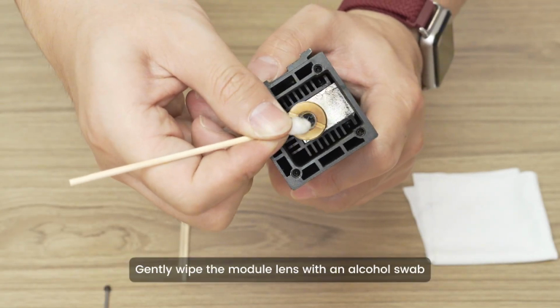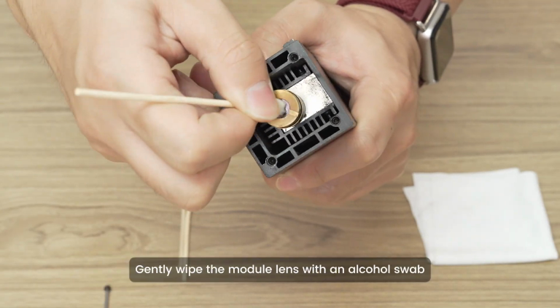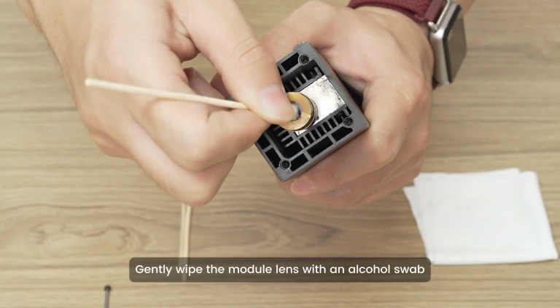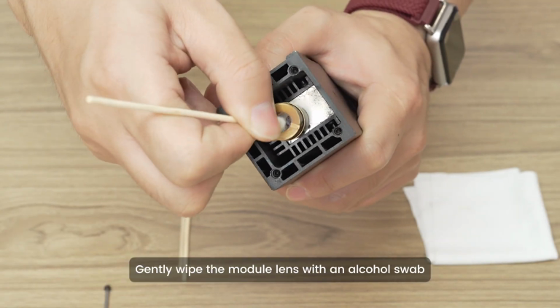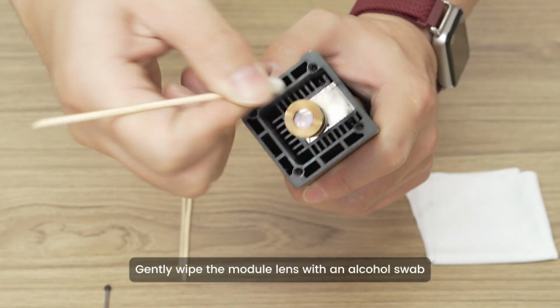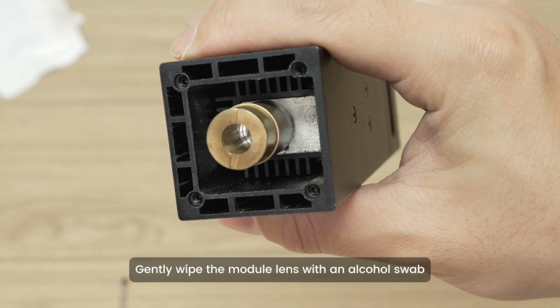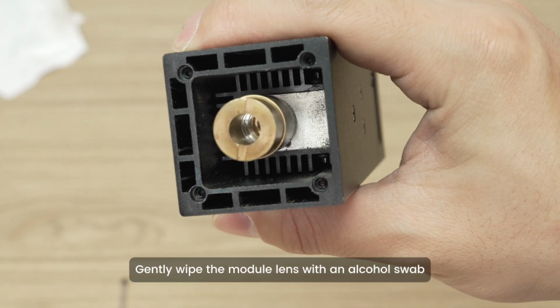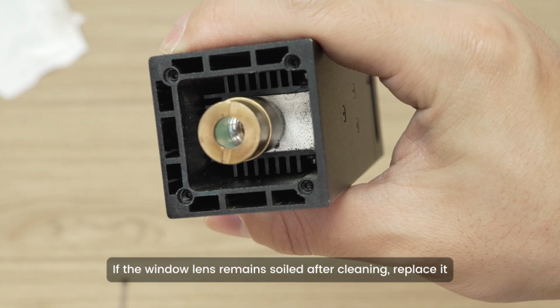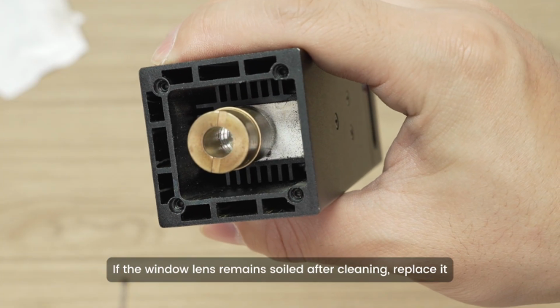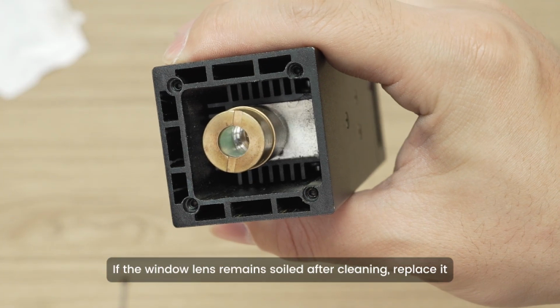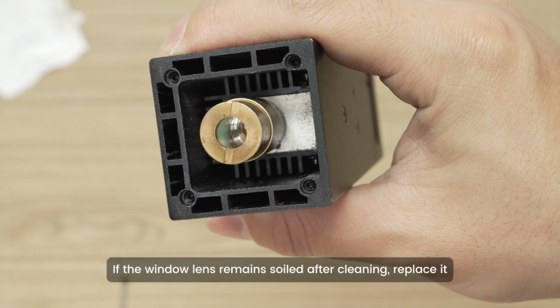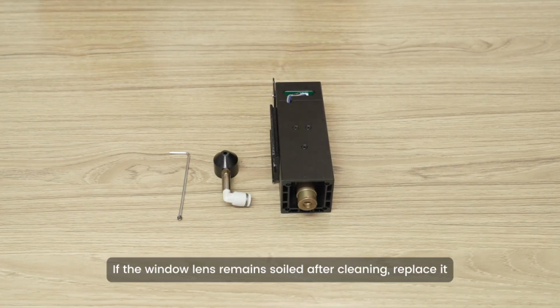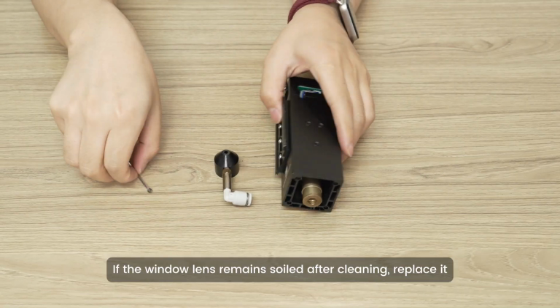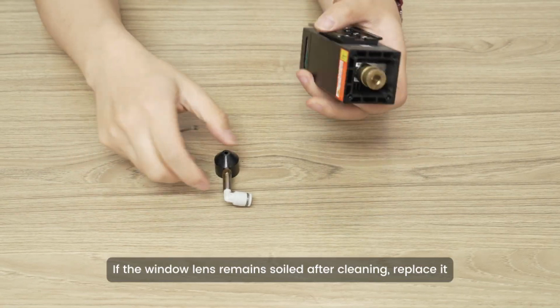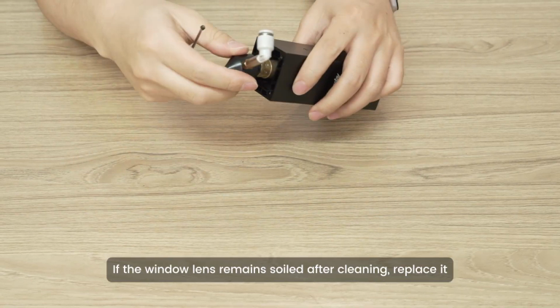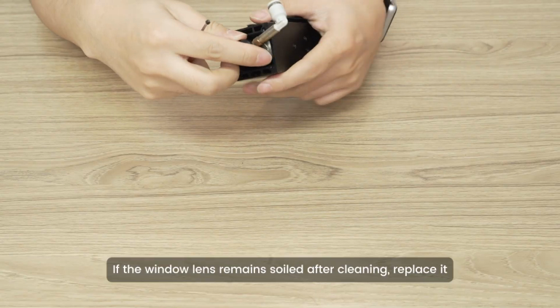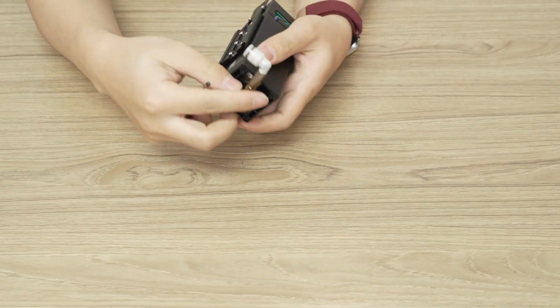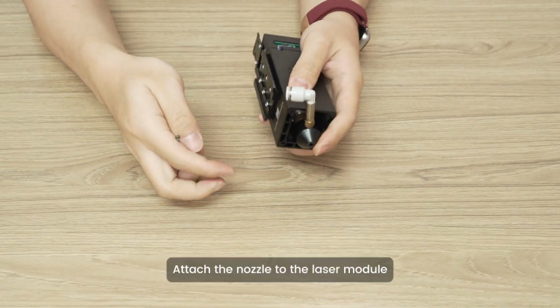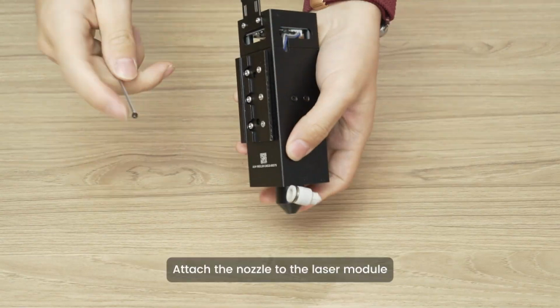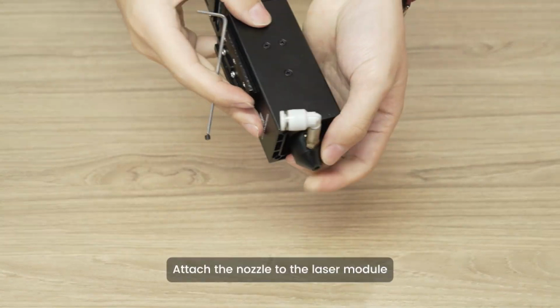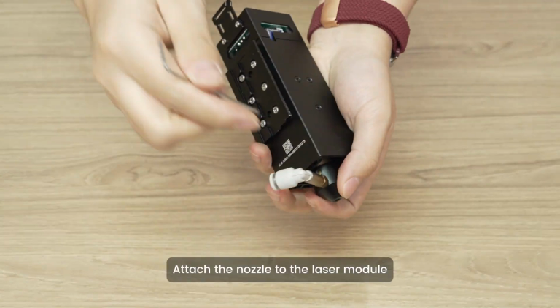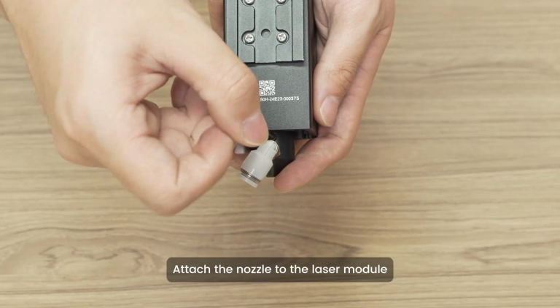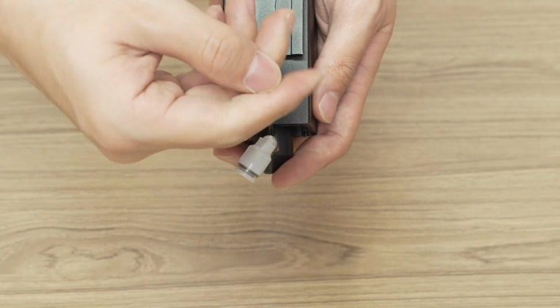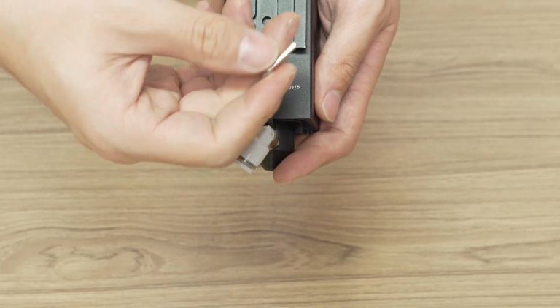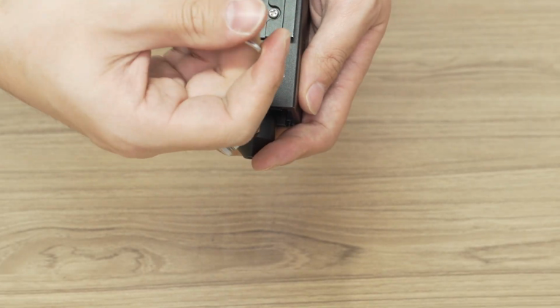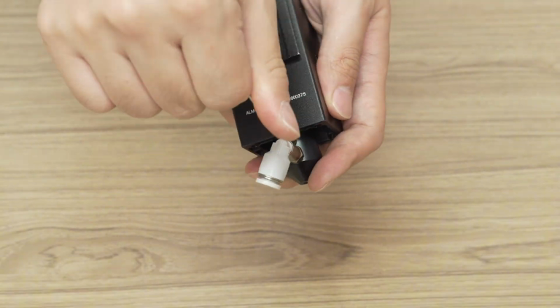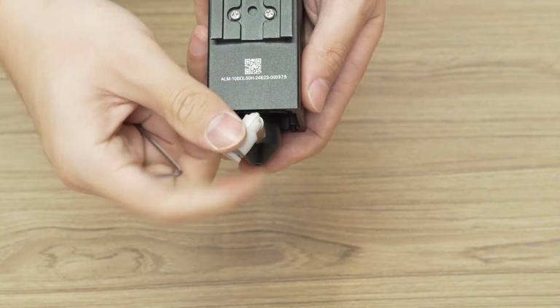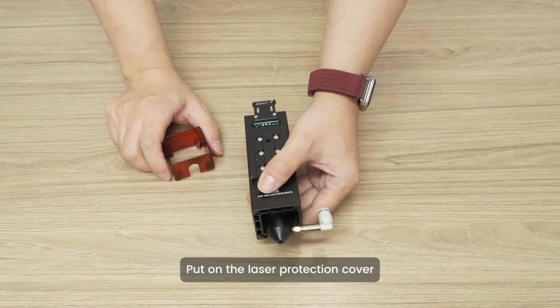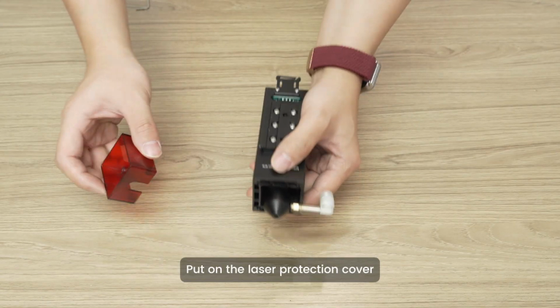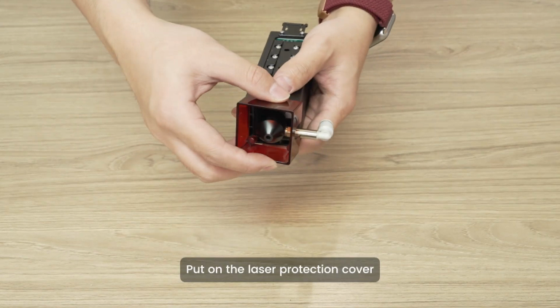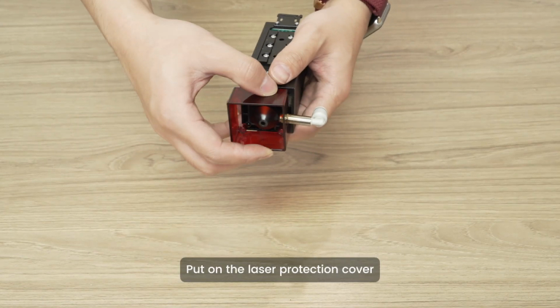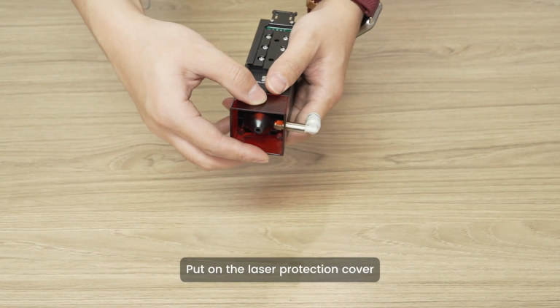Gently wipe the module lens with an alcohol swab. If the window lens remains soiled after cleaning, replace it. Attach the nozzle to the laser module and put on the laser protection cover.